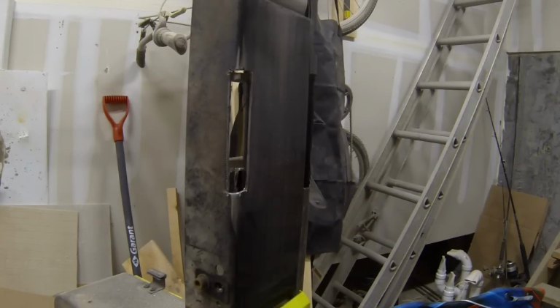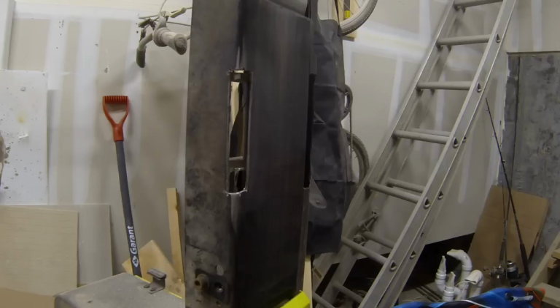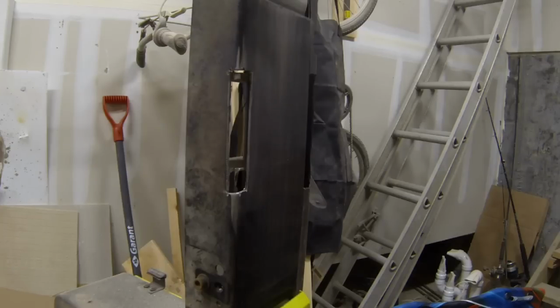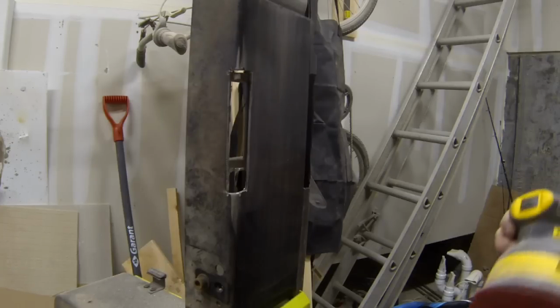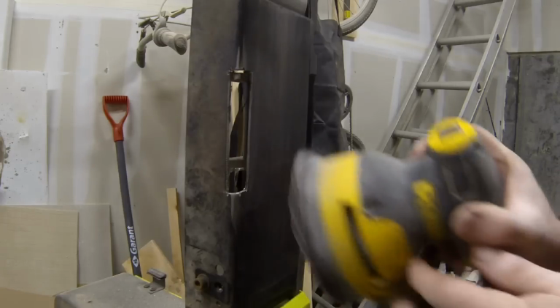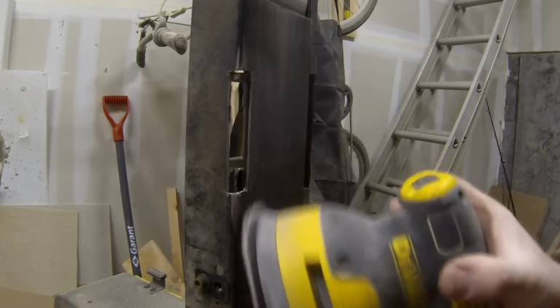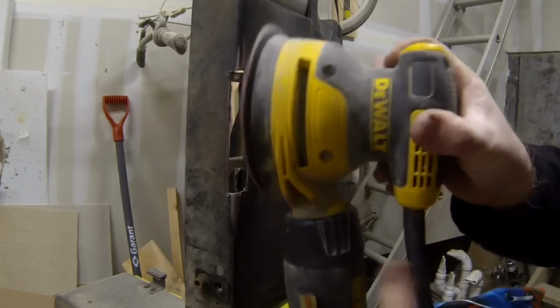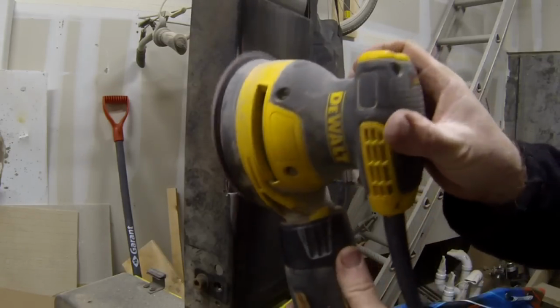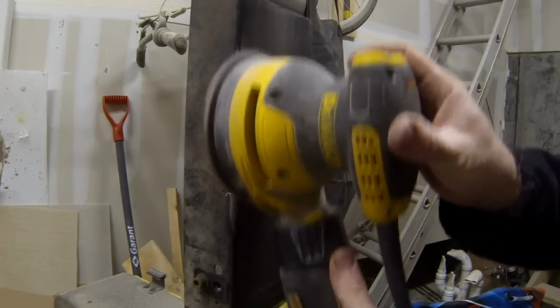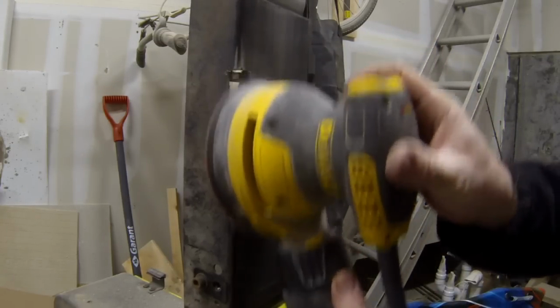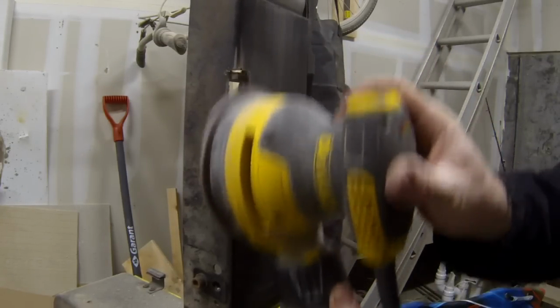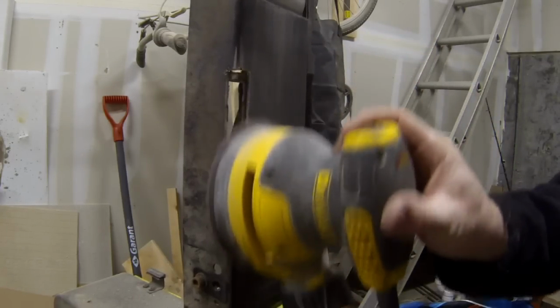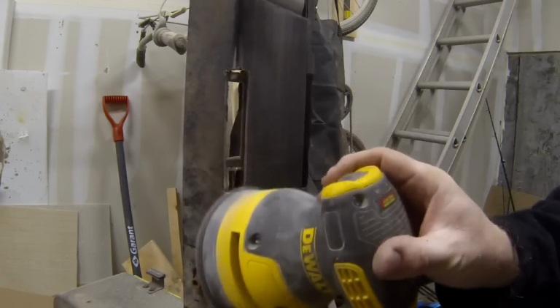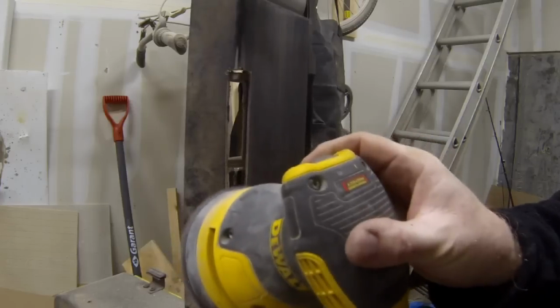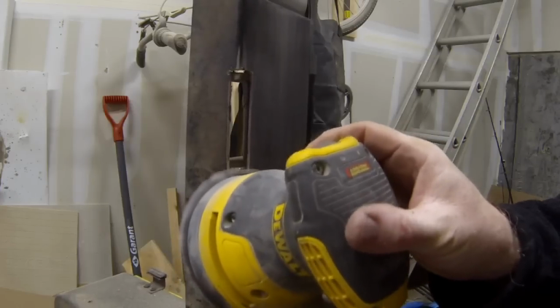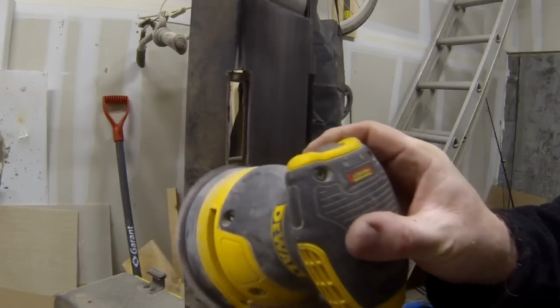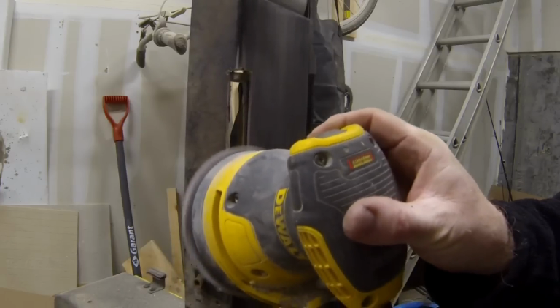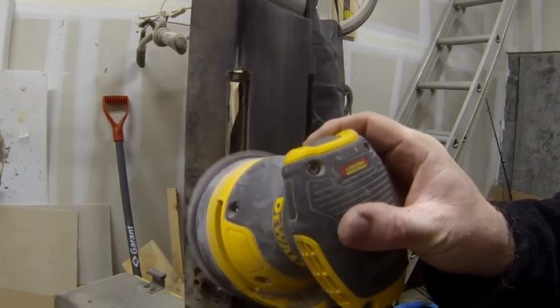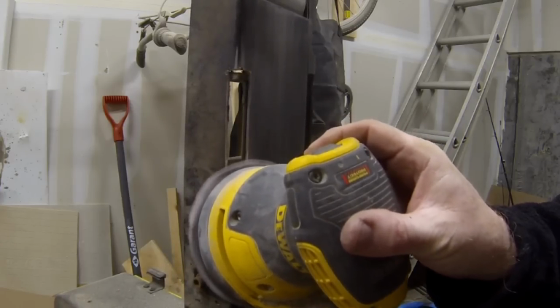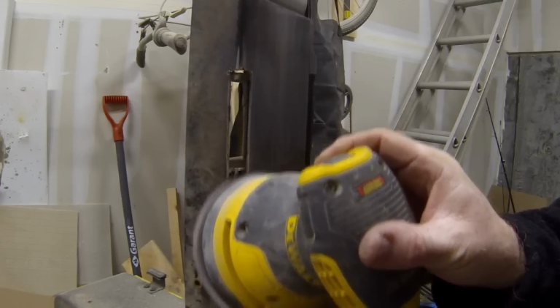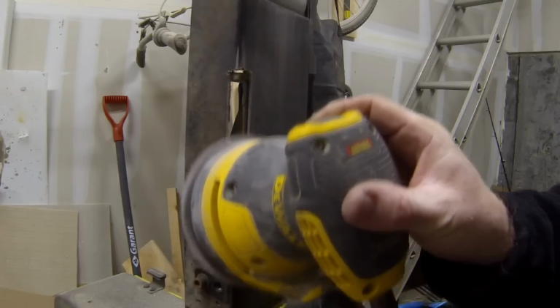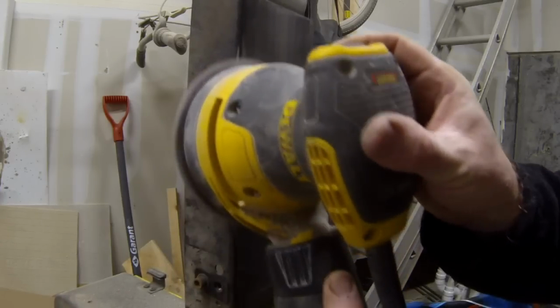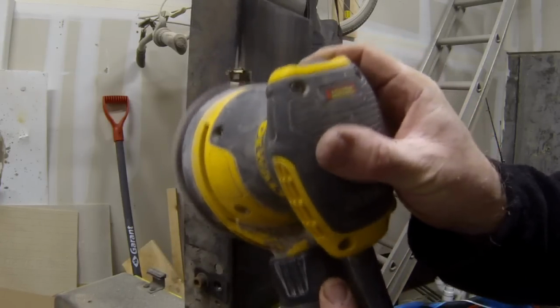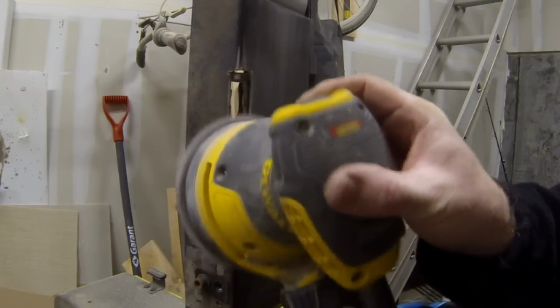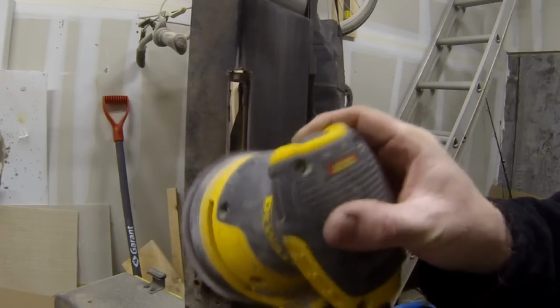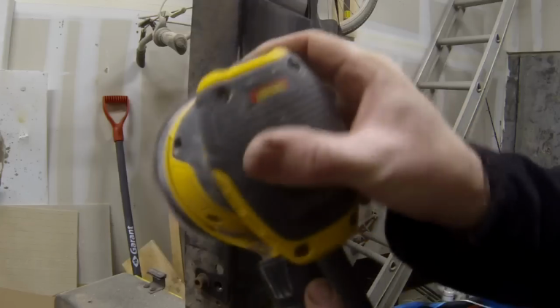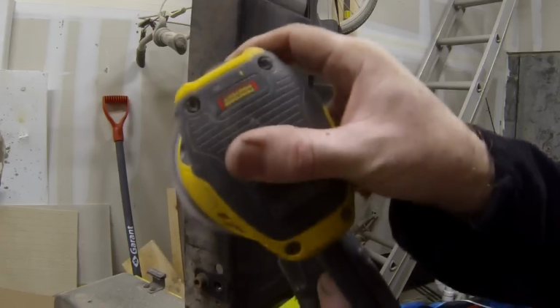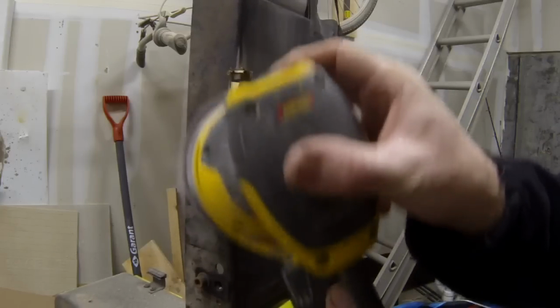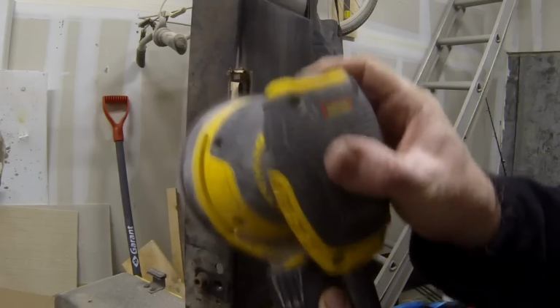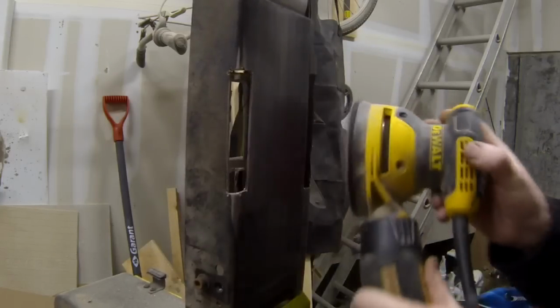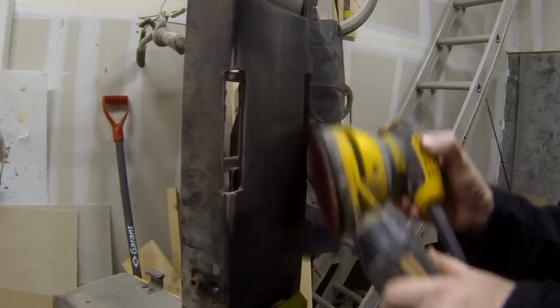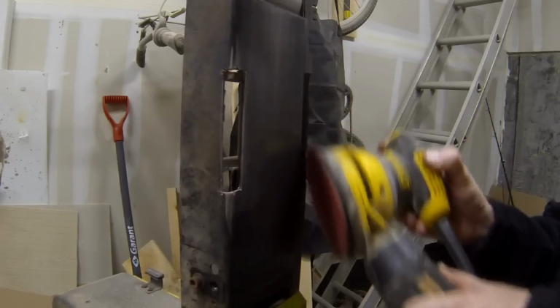Just as a little extra security, I used an oscillating sander with 220 grit paper and made sure that the whole front flat surface of the belt sander was completely smooth with no rough edges at all.